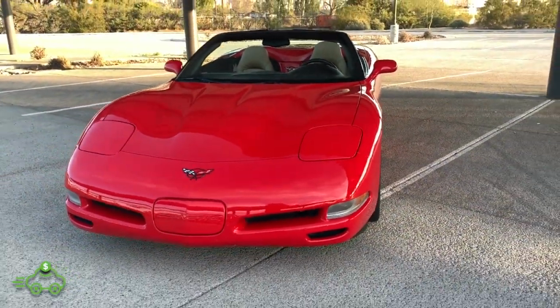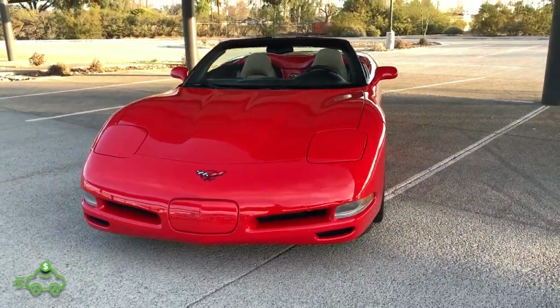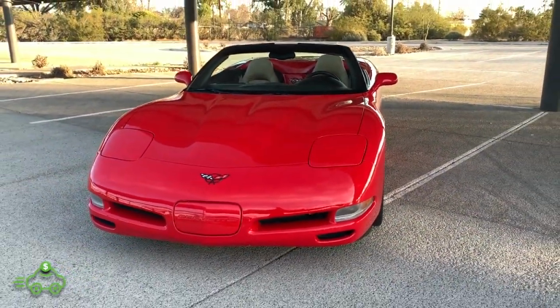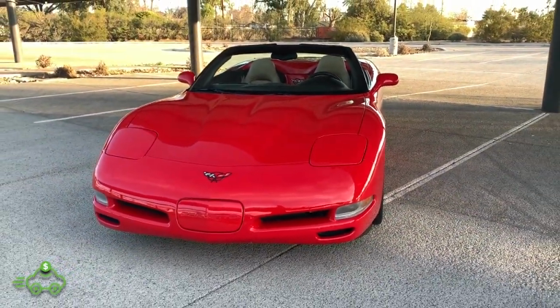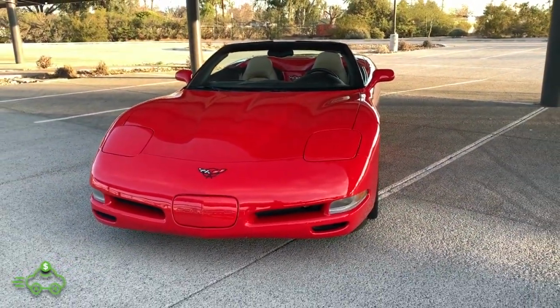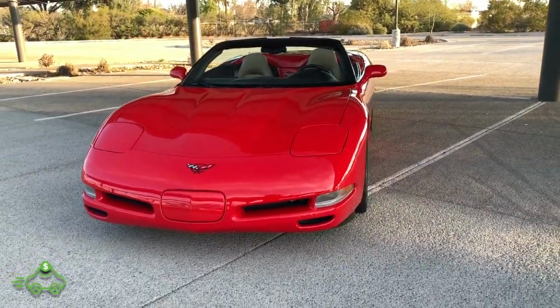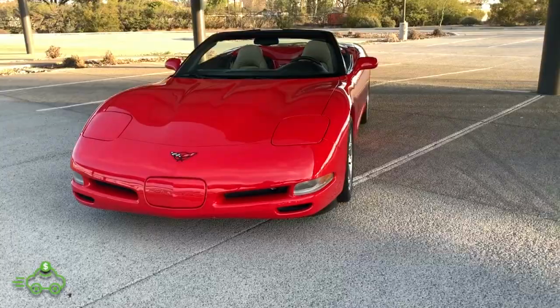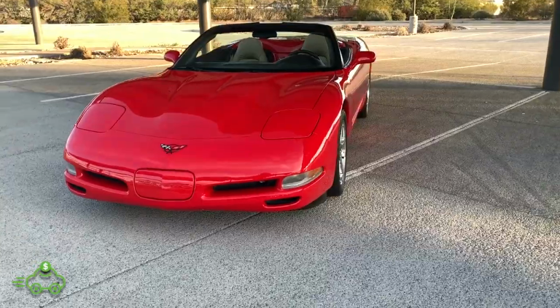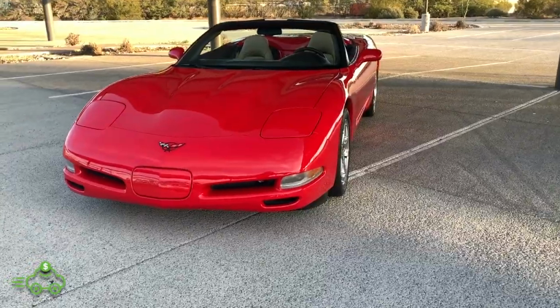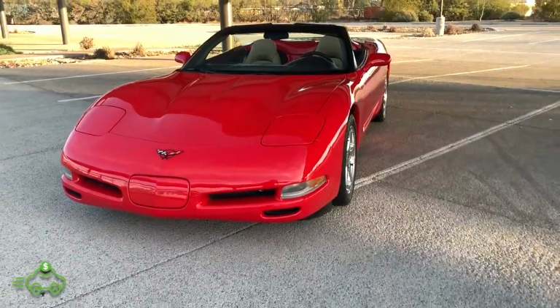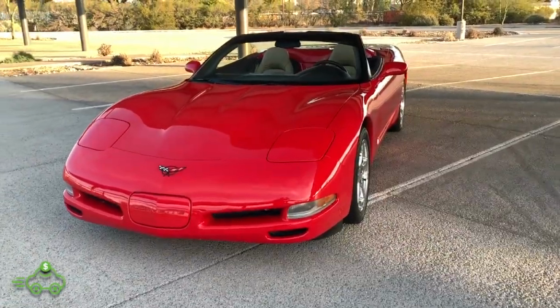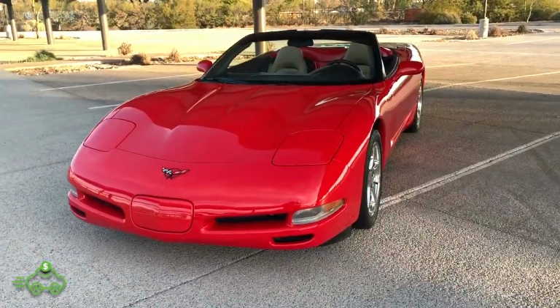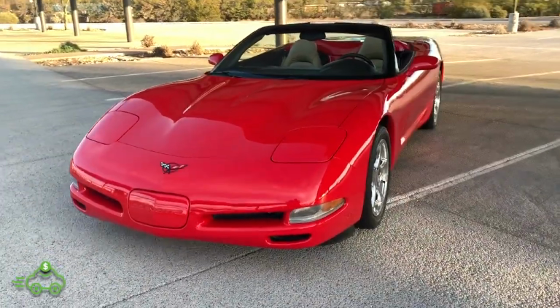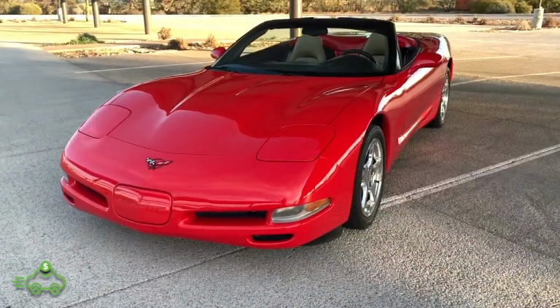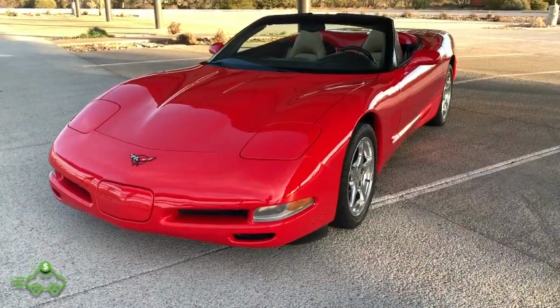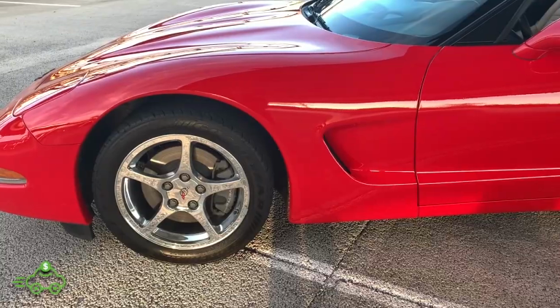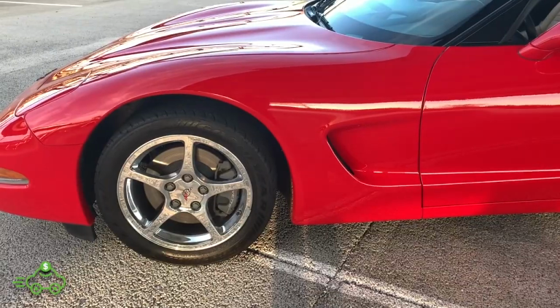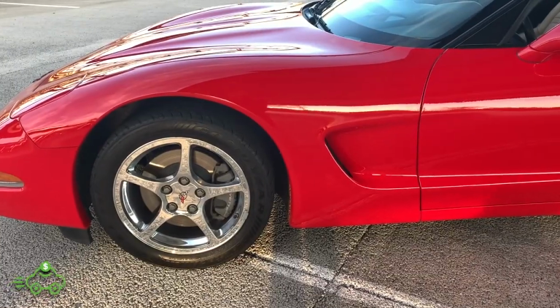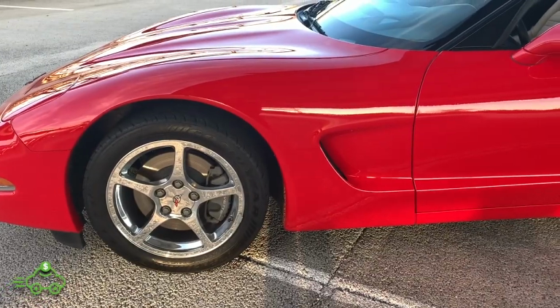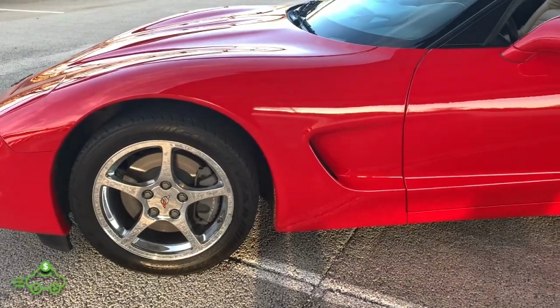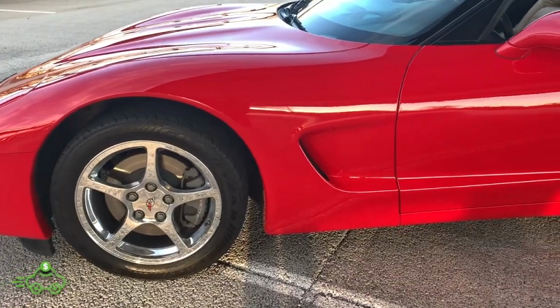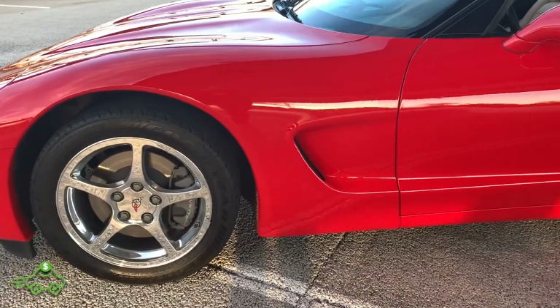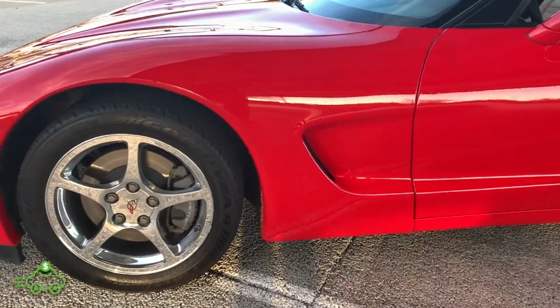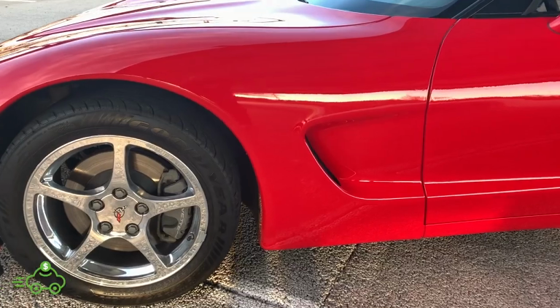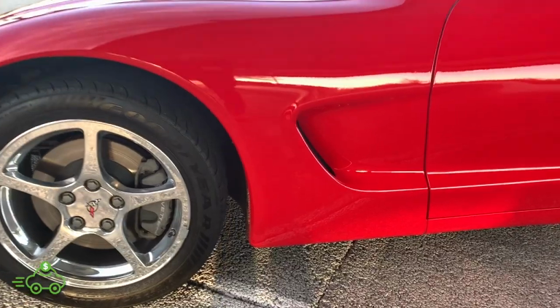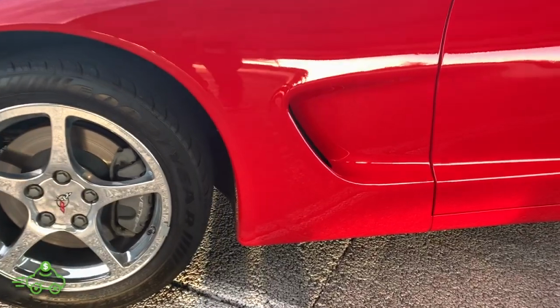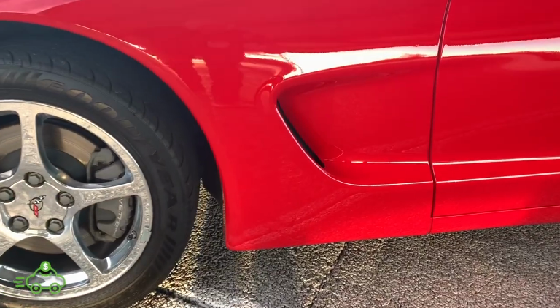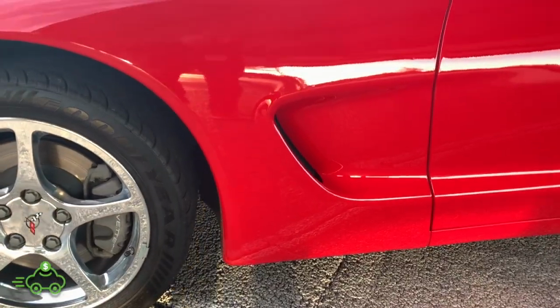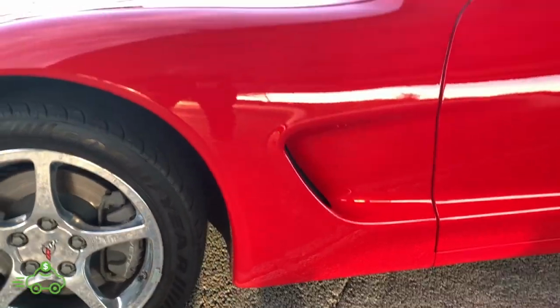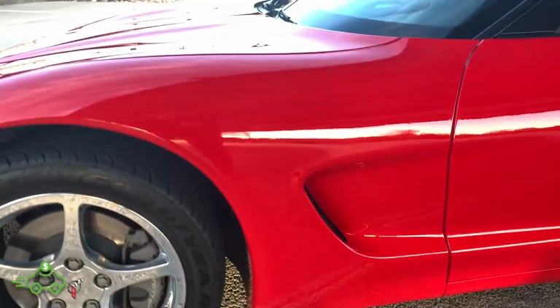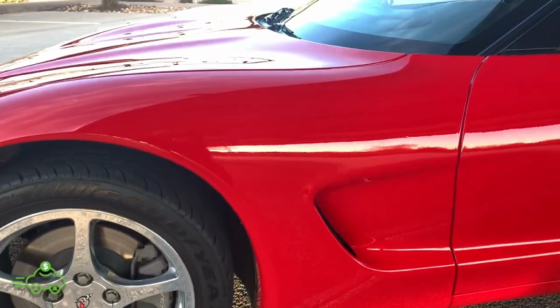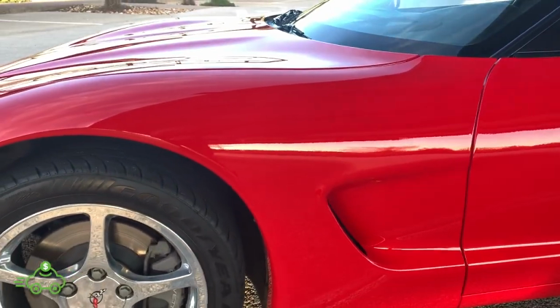I'm going to give you a walk-around of the exterior, show you the inside, and take you for a little spin. We're going to start here on the driver's front fender — very, very clean, no damage at all.